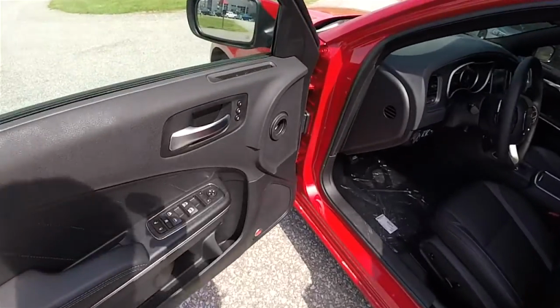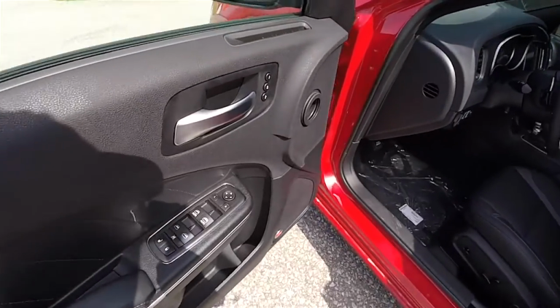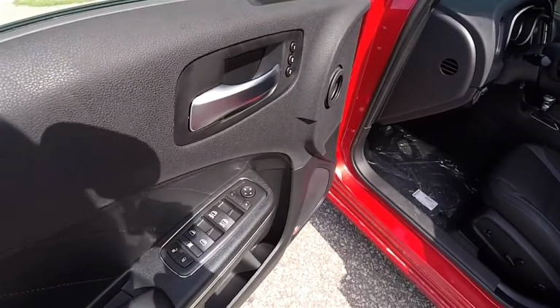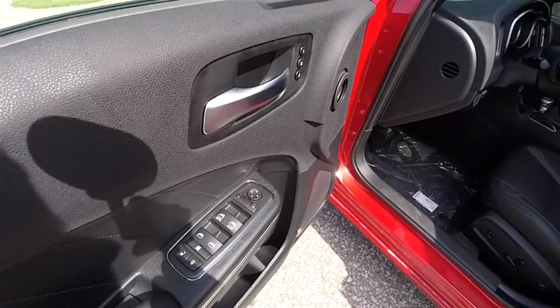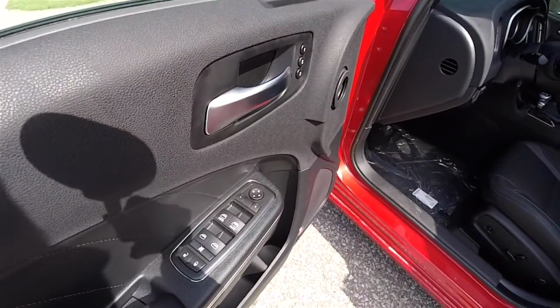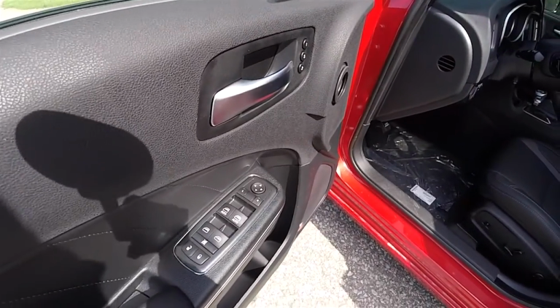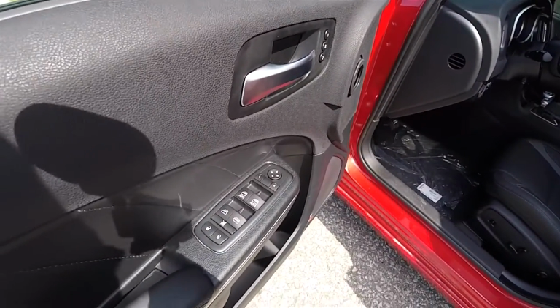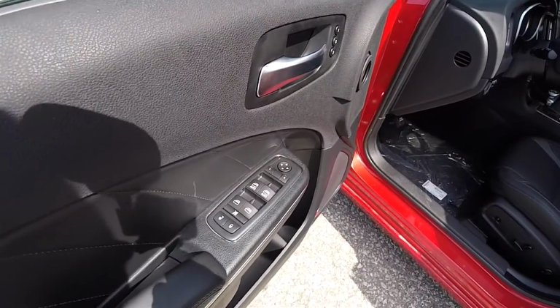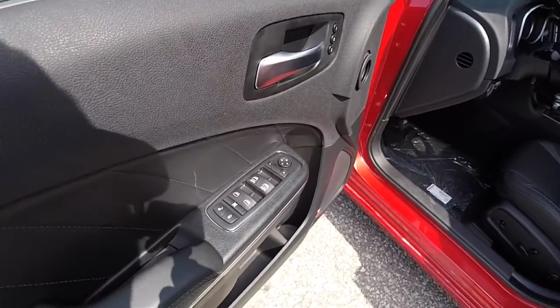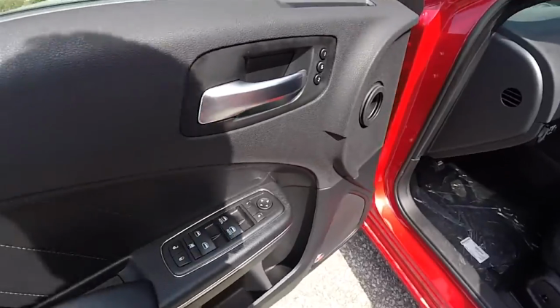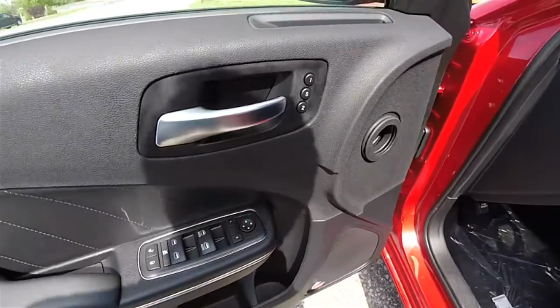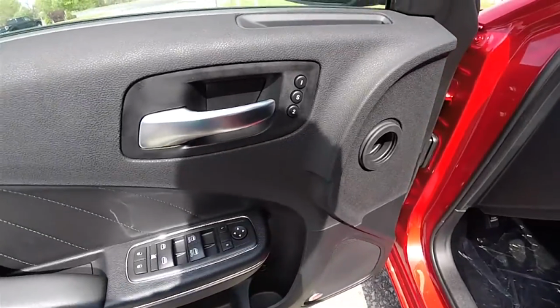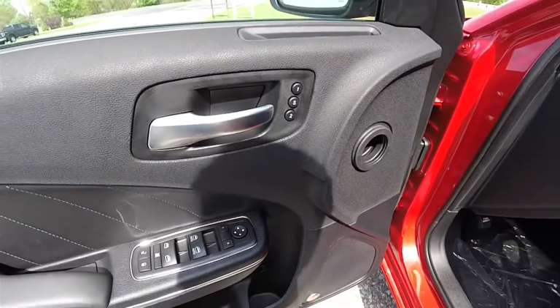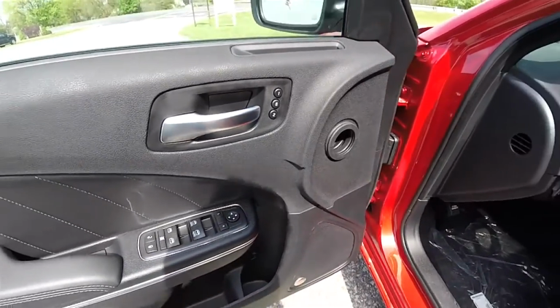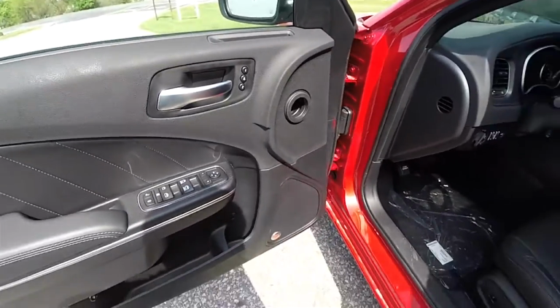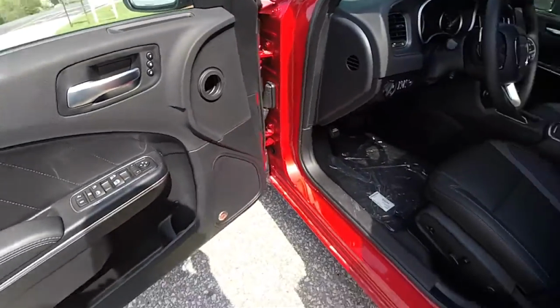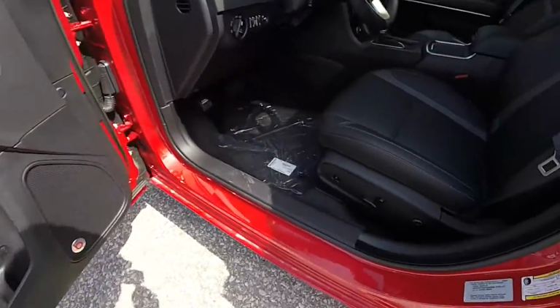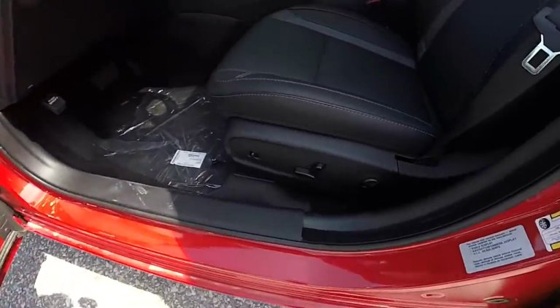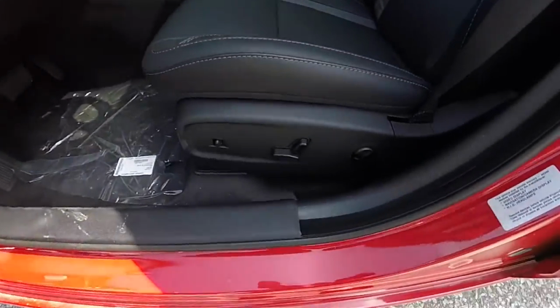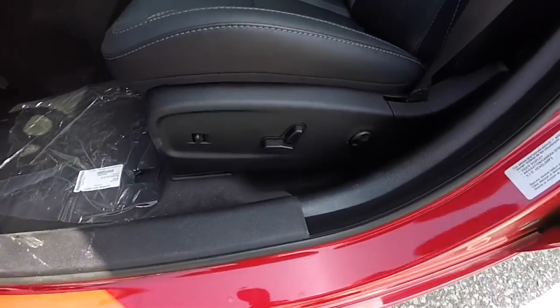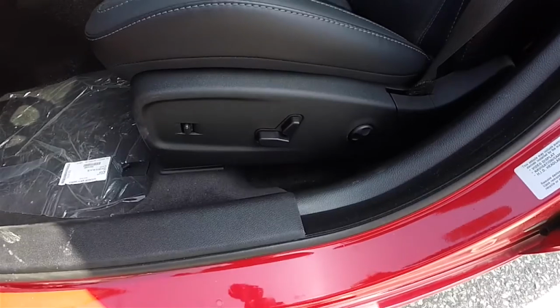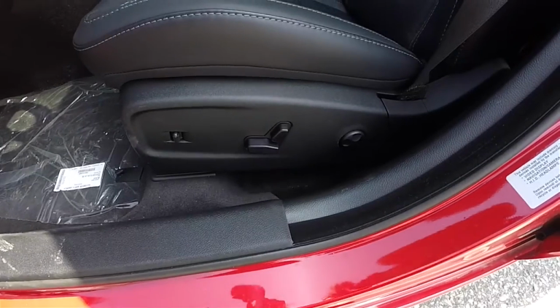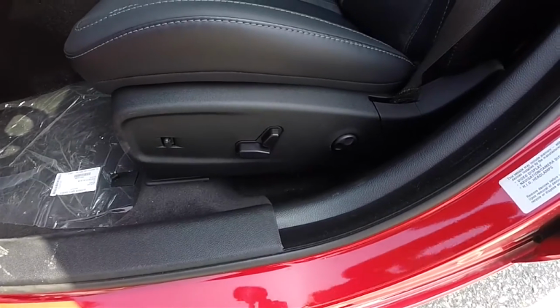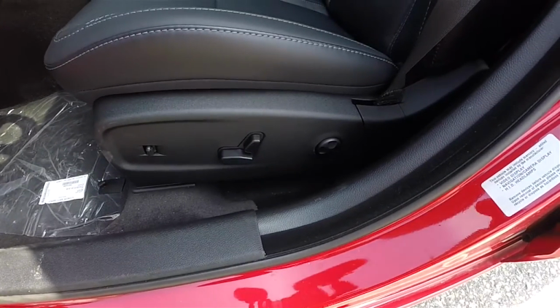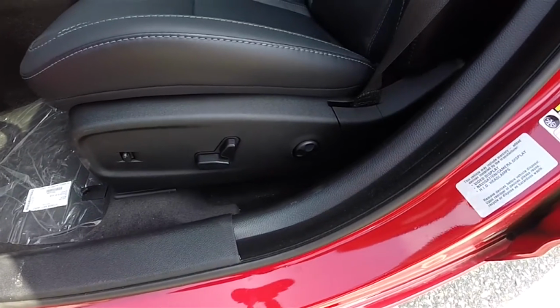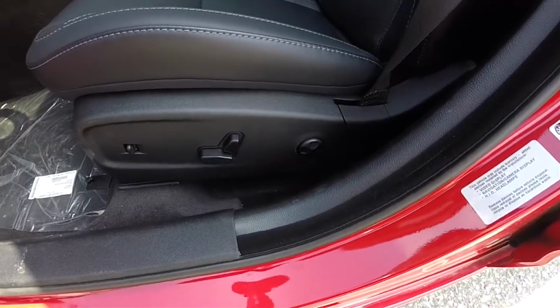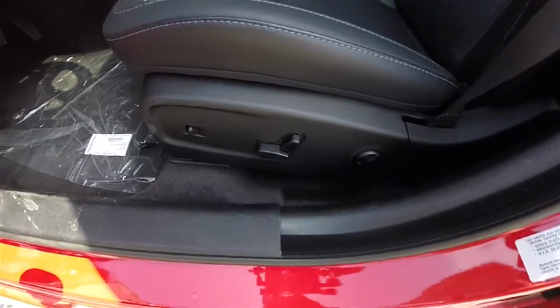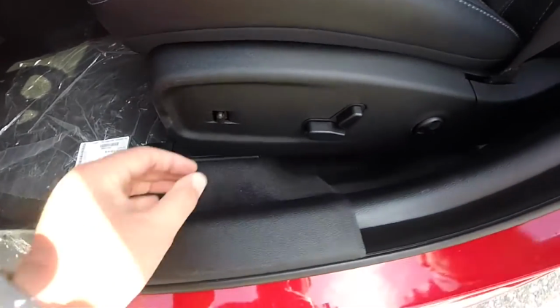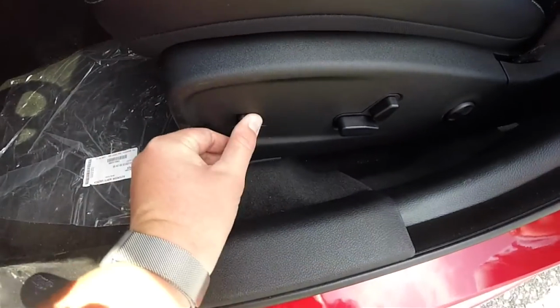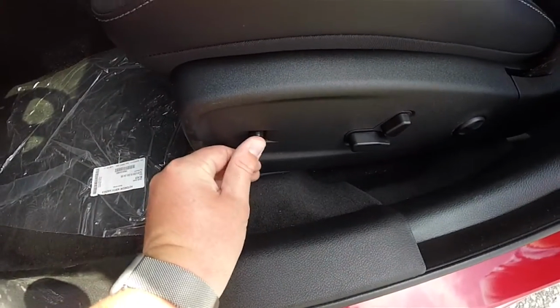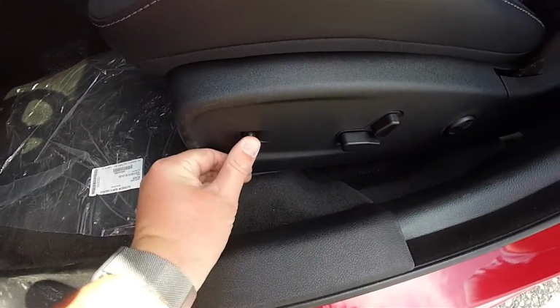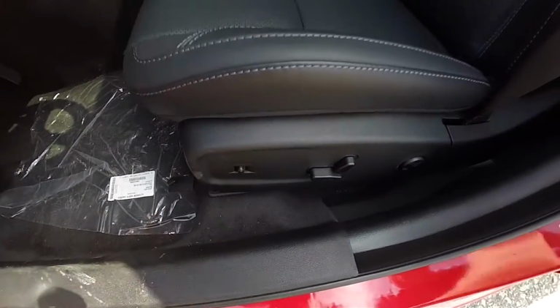Inside, we have power heated mirrors, power windows, and power door locks, along with two-driver memory. There is eight-way power driver and passenger seating with four-way adjustable lumbar support. You've also got power adjustable pedal control.